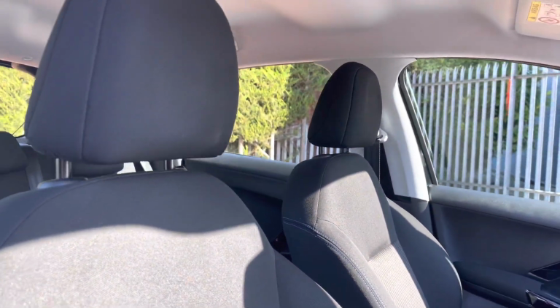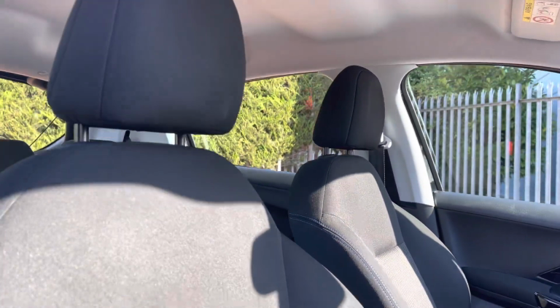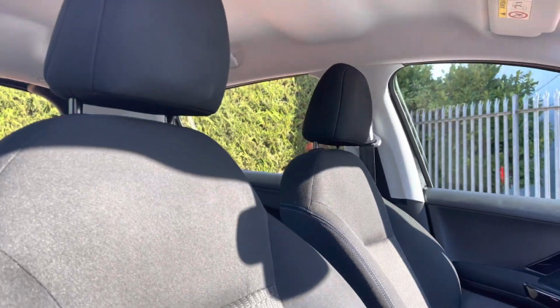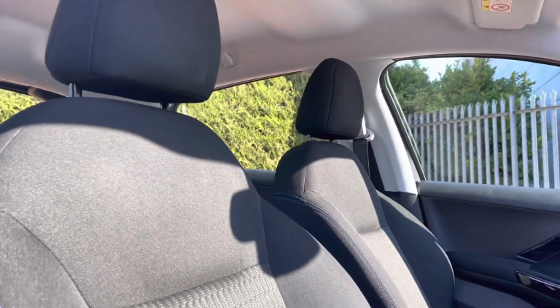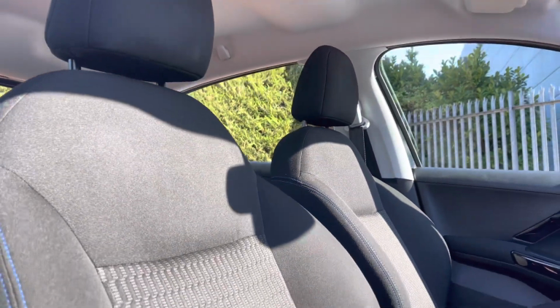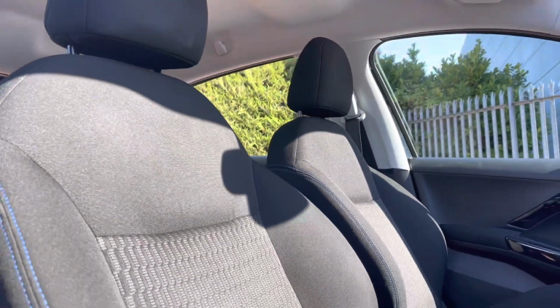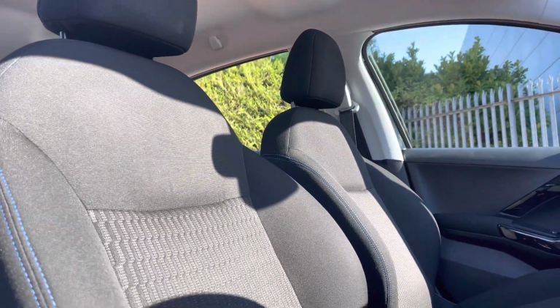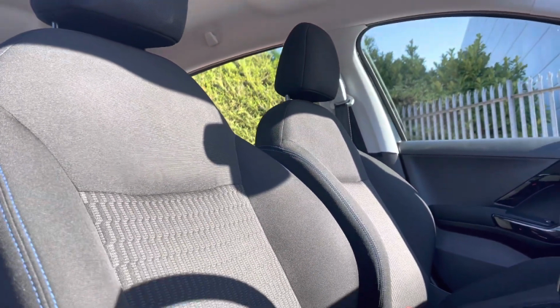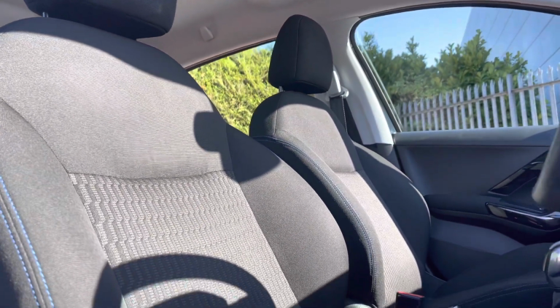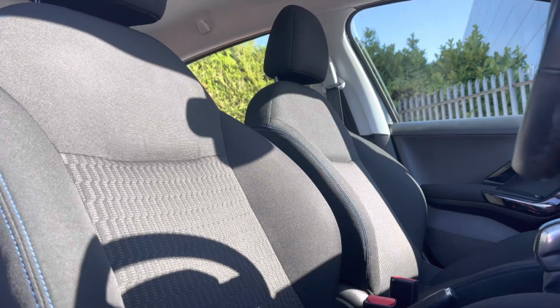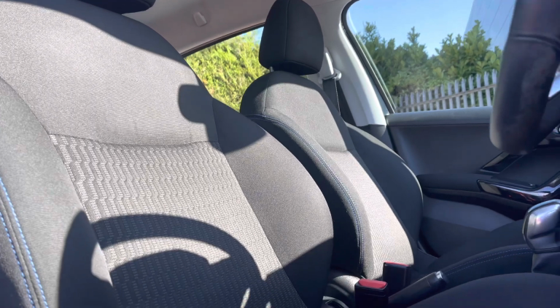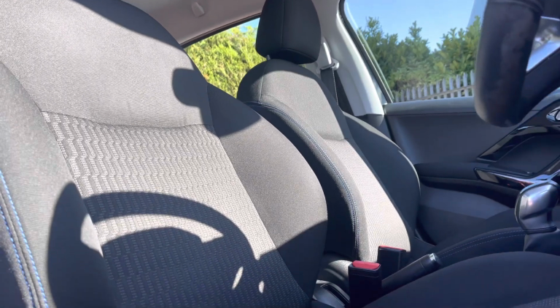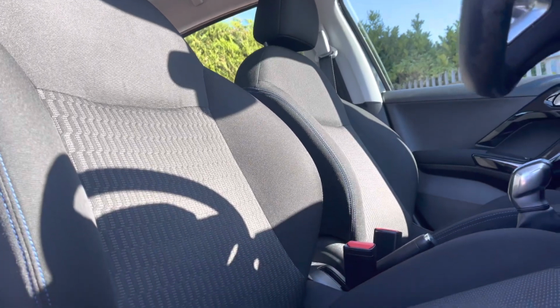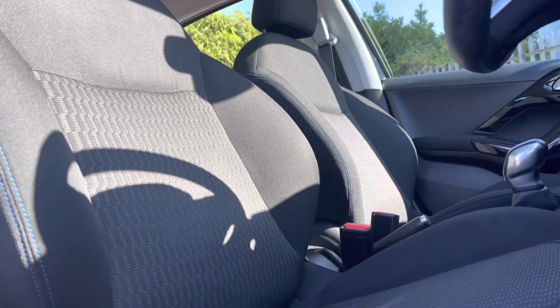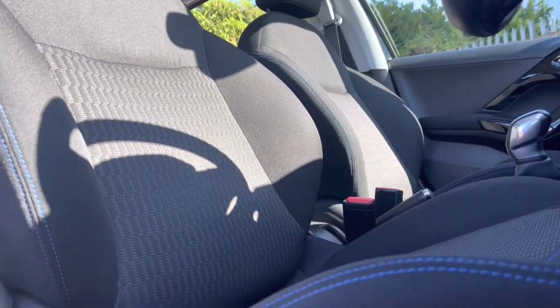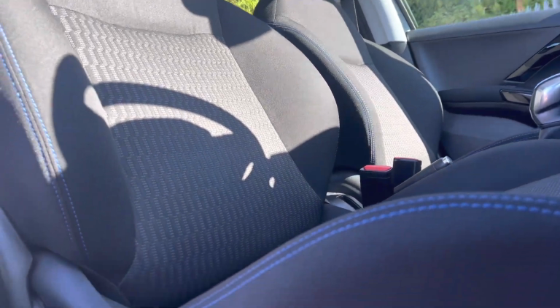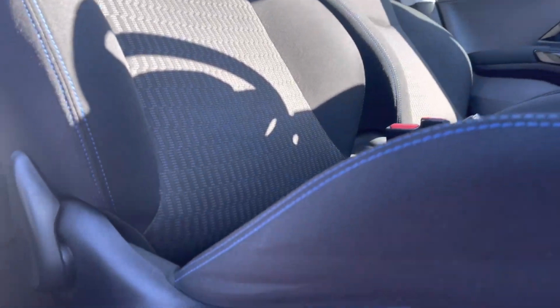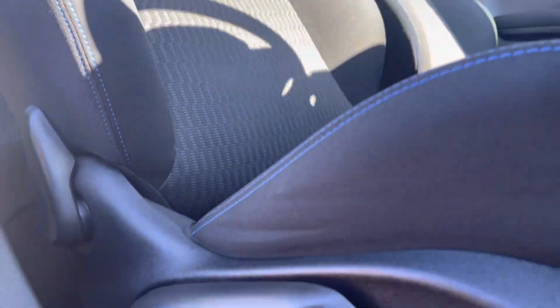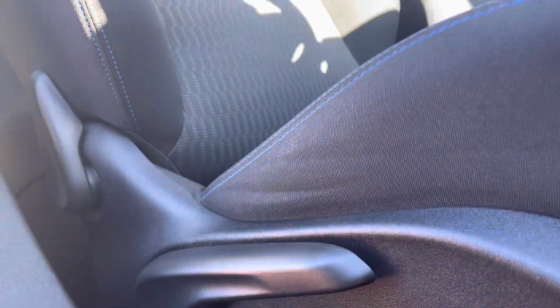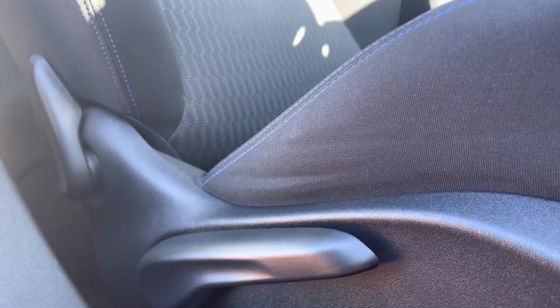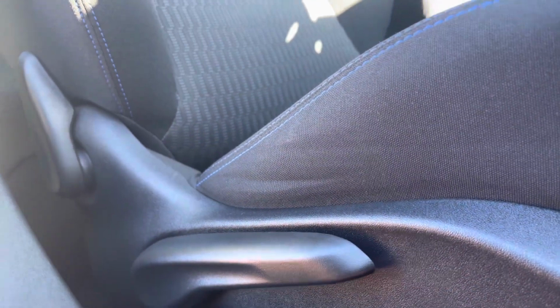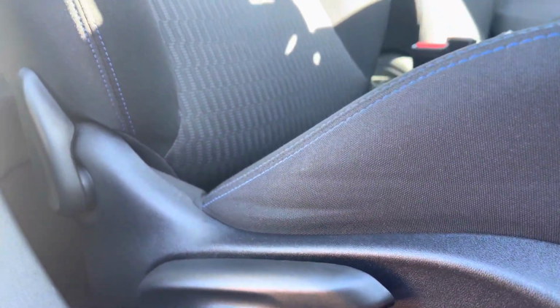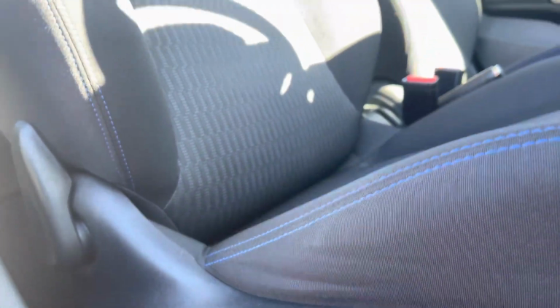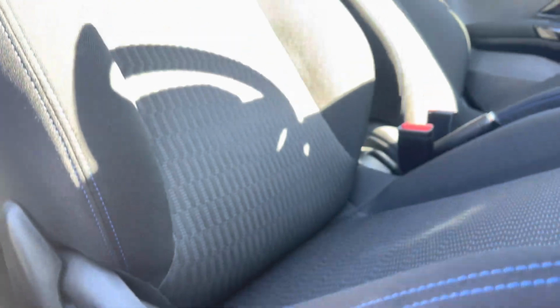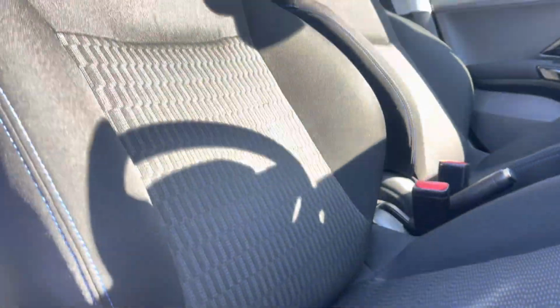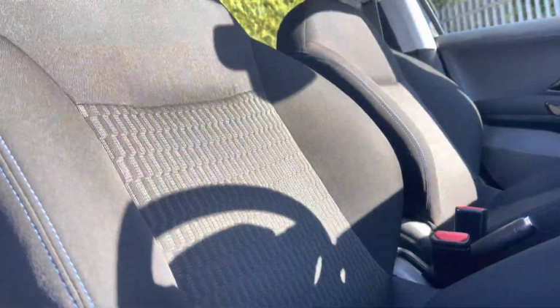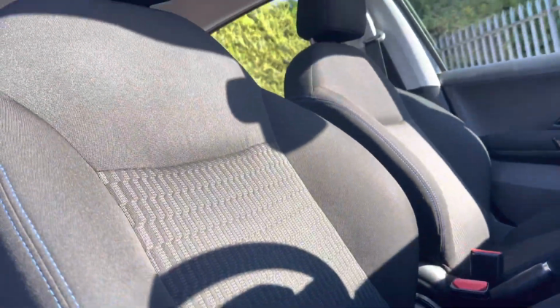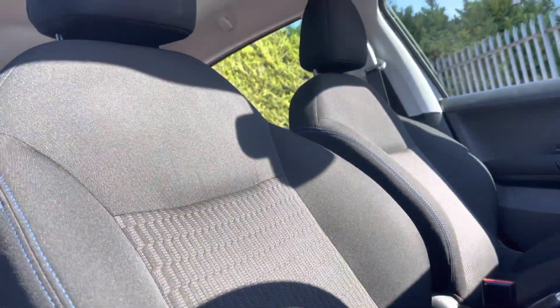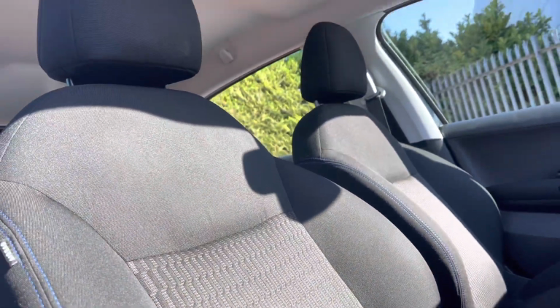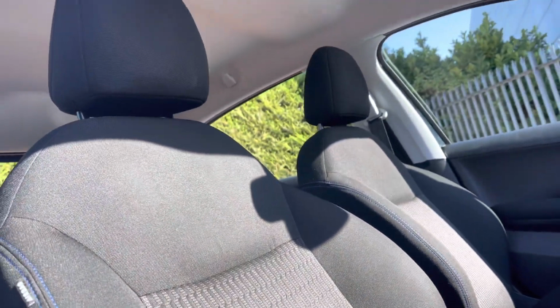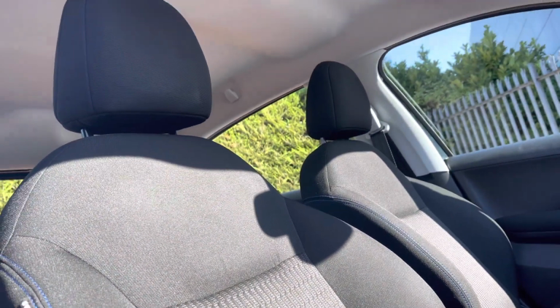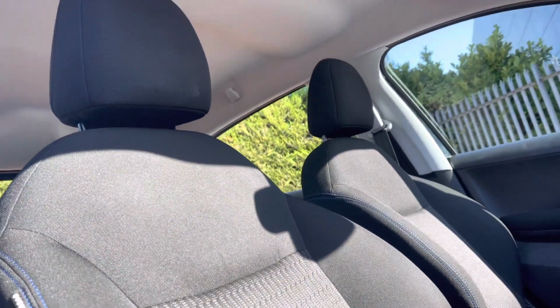Panning down towards those full cloth bolster seats again, with the vibrant blue stitch detailing that are perfectly designed for your extra comfort and support. You can also adjust these seats to your preferred position via the handy controls located around the base of each of the seats.